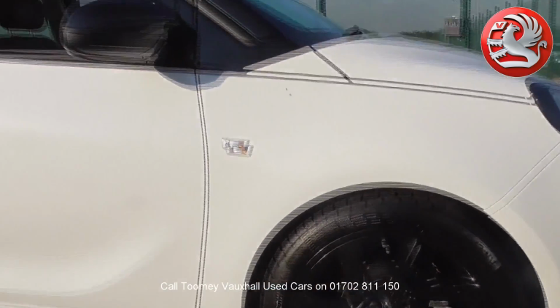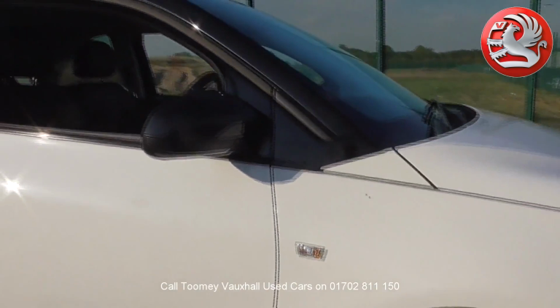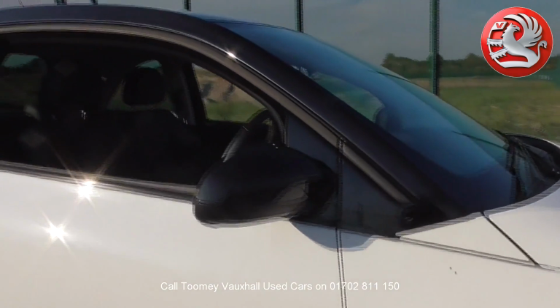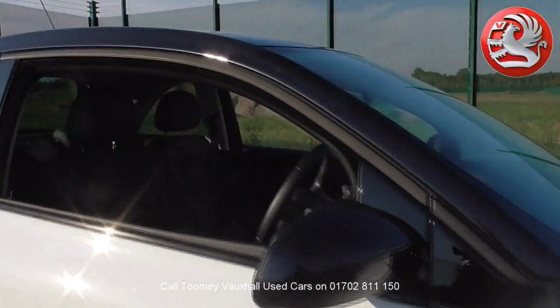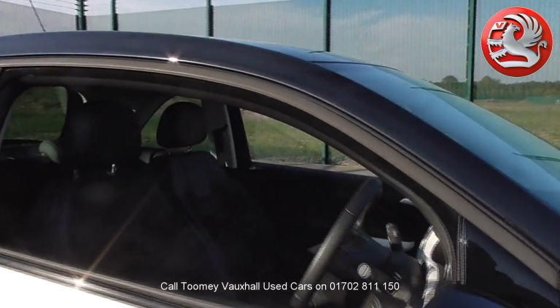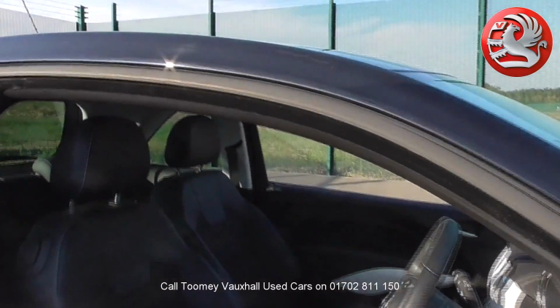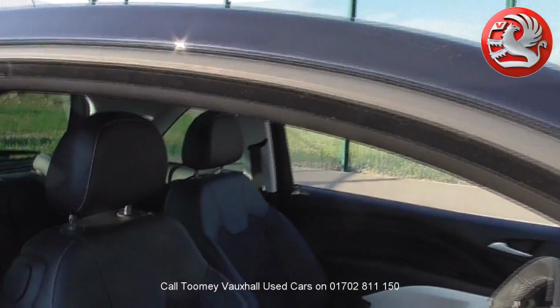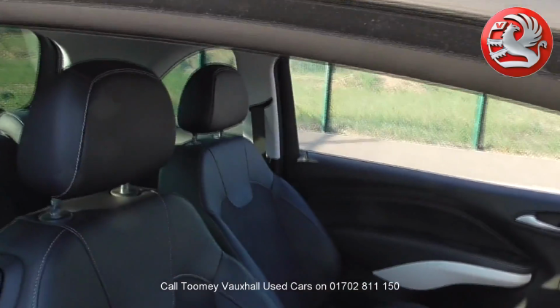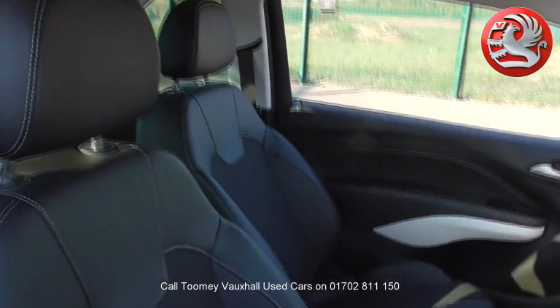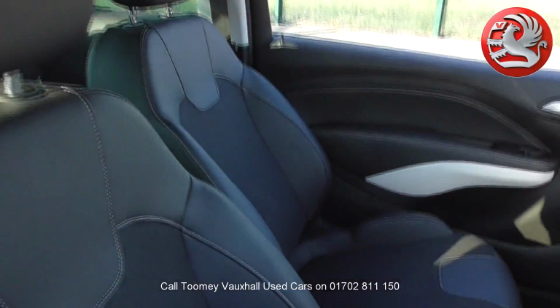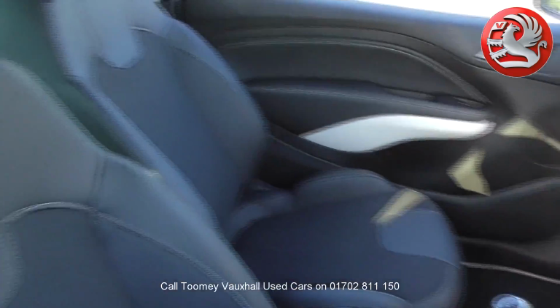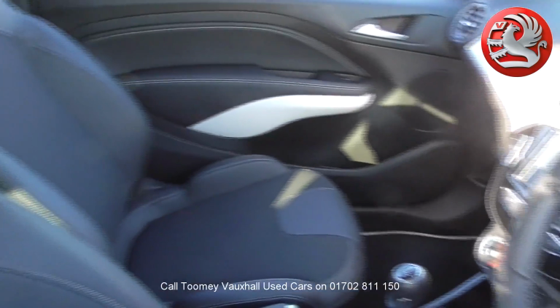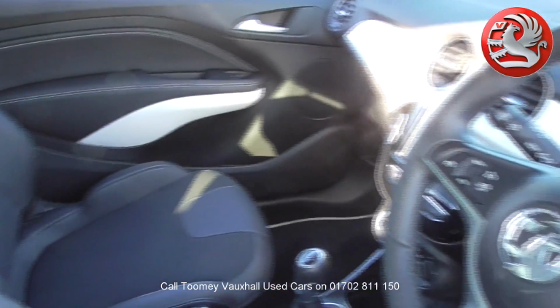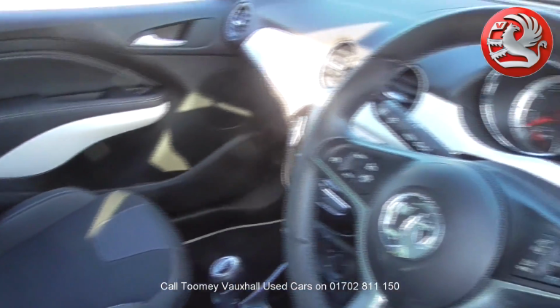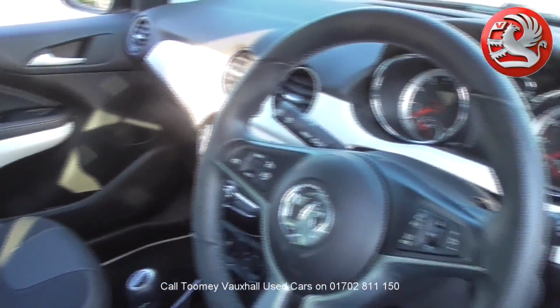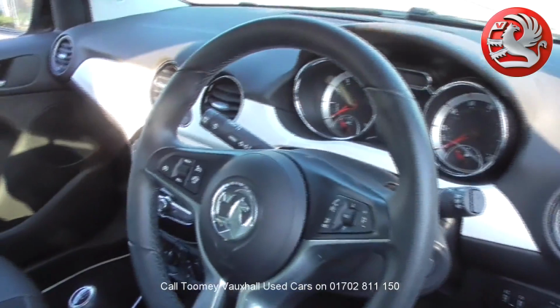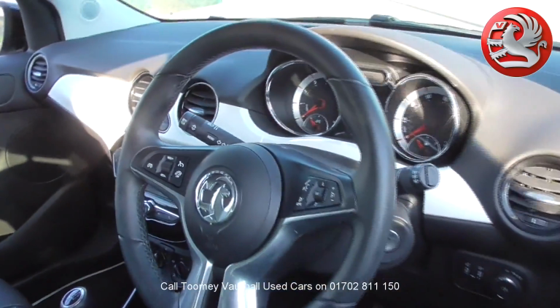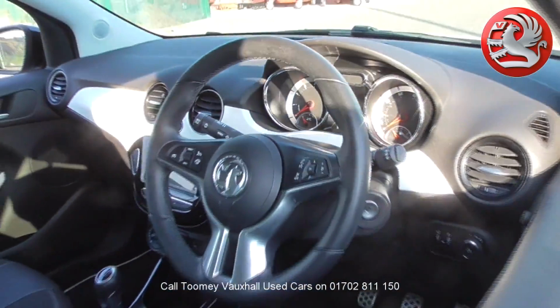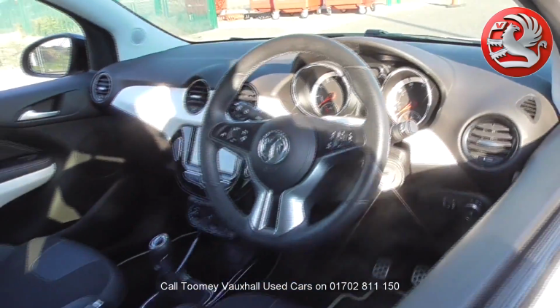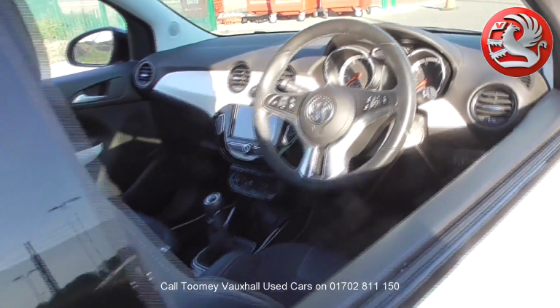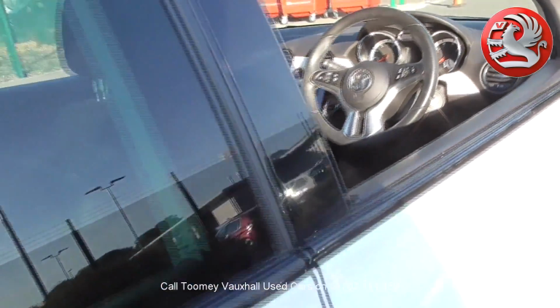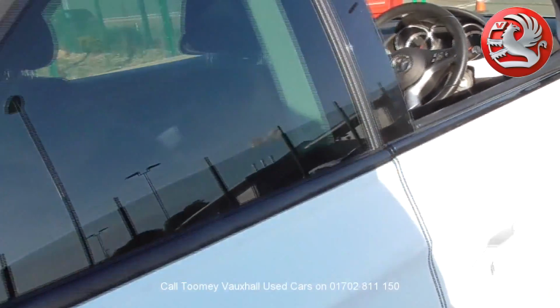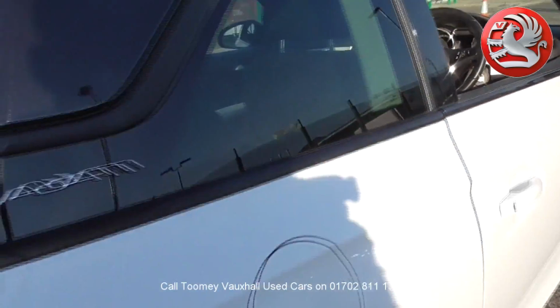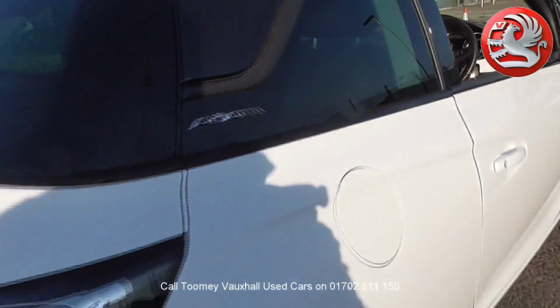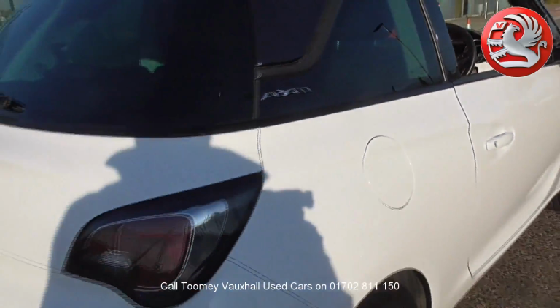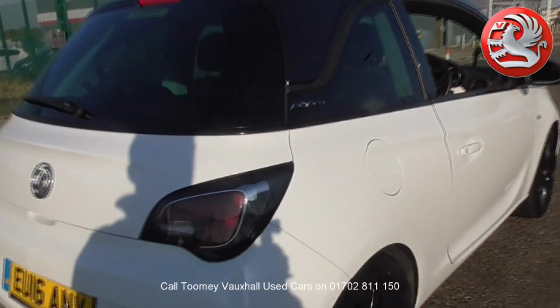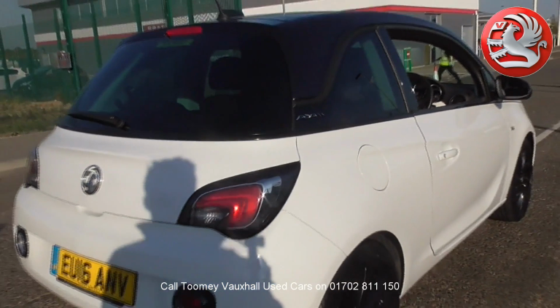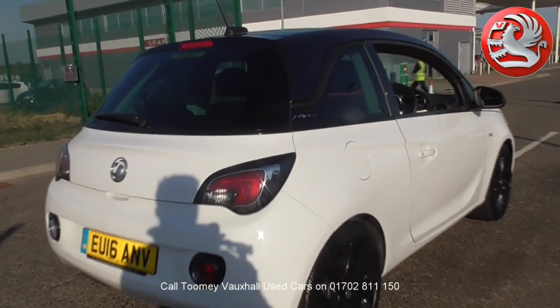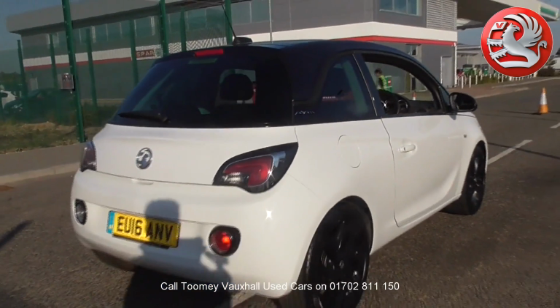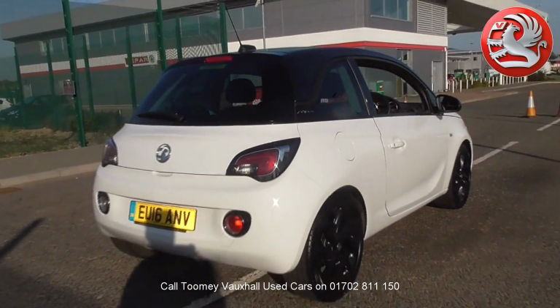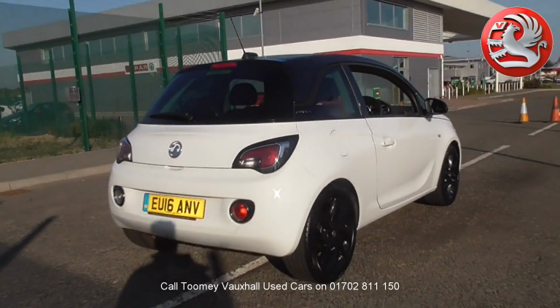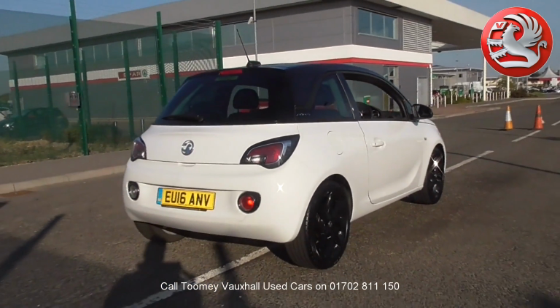With all videos, you'll find a link in the description which takes you directly to our official website. Here you'll find more information on the vehicle in question, as well as opening hours, pricing, contact telephone numbers and more in-depth vehicle specification.